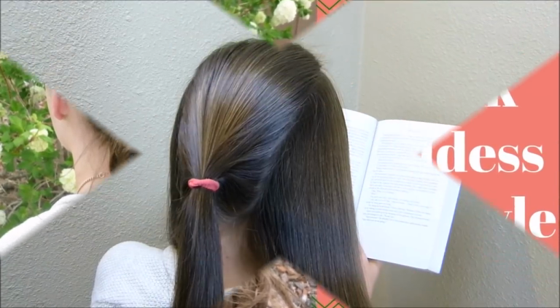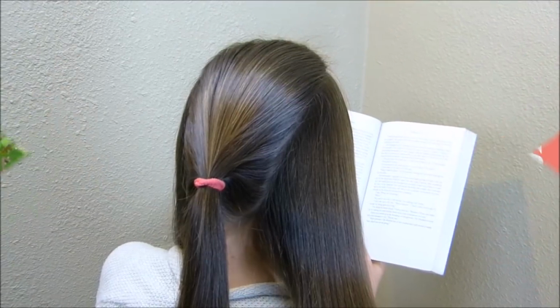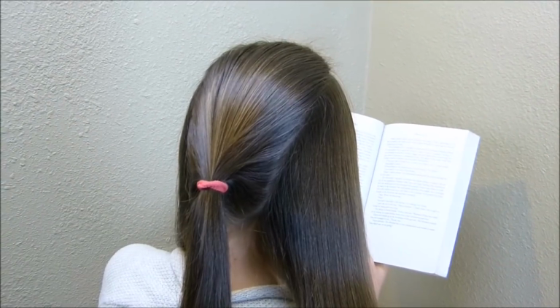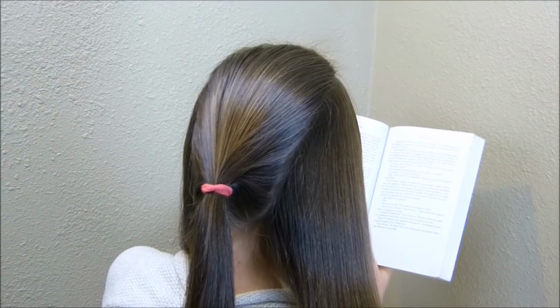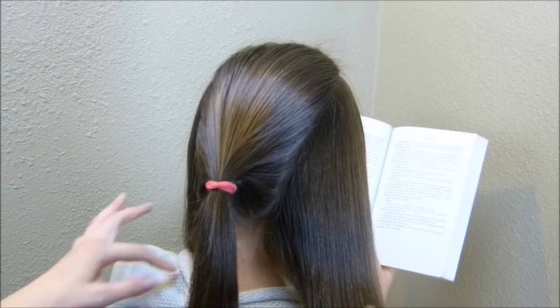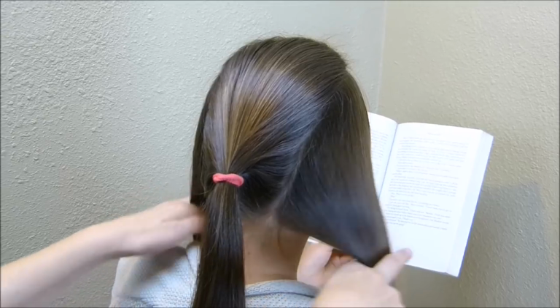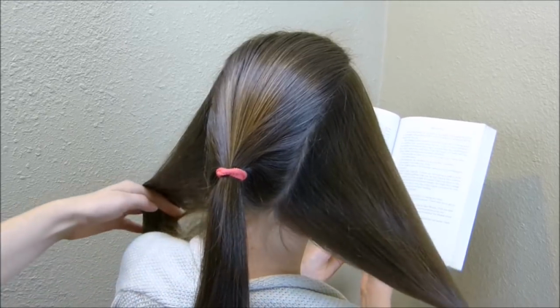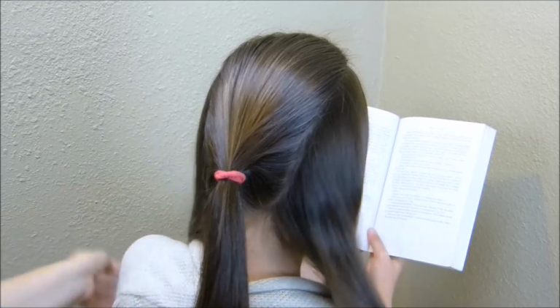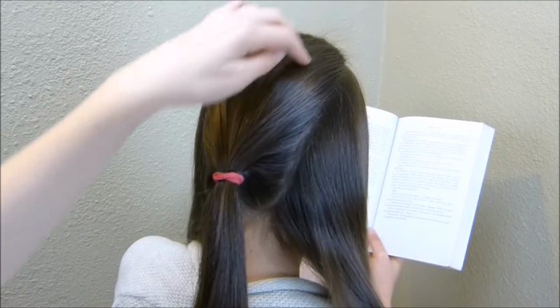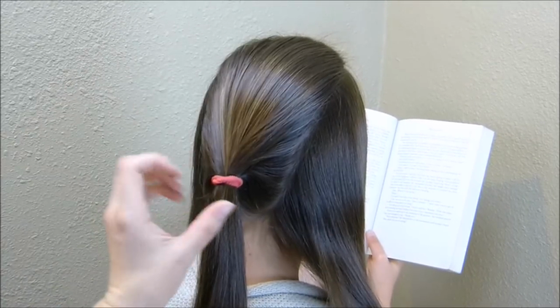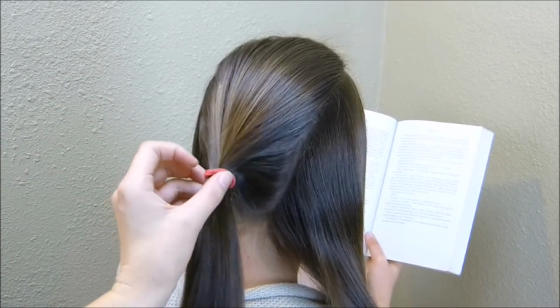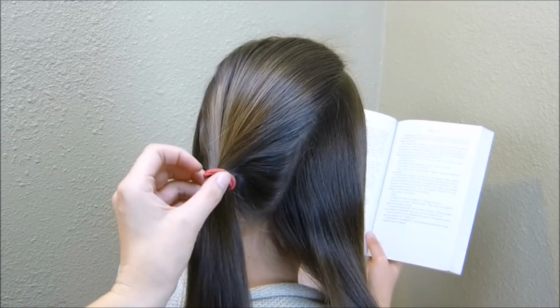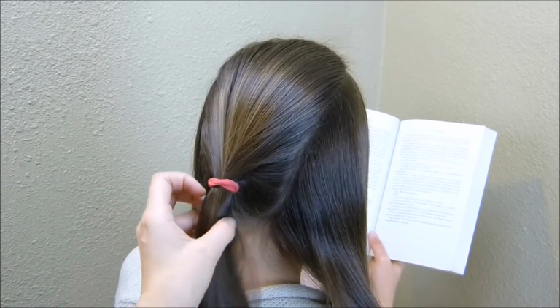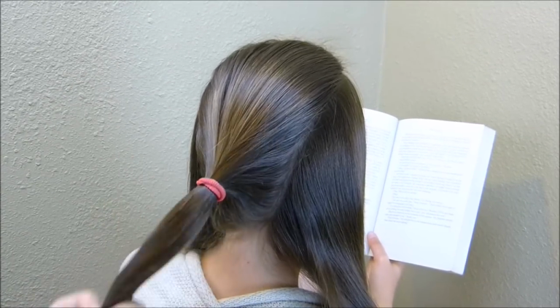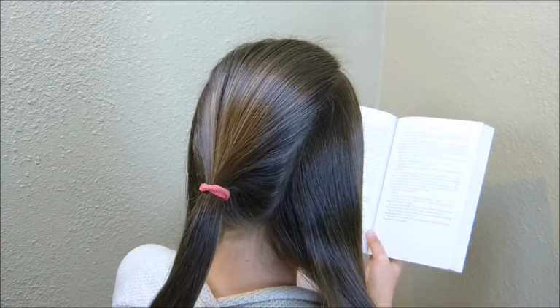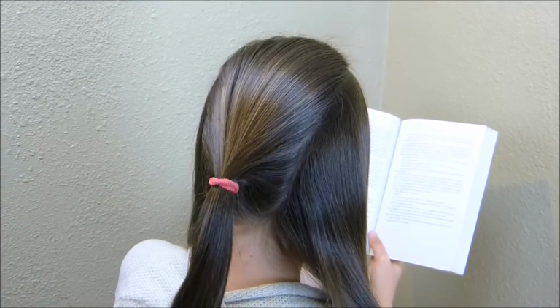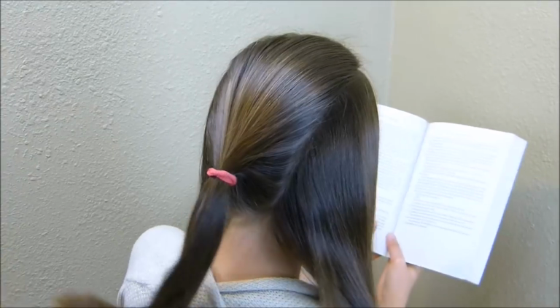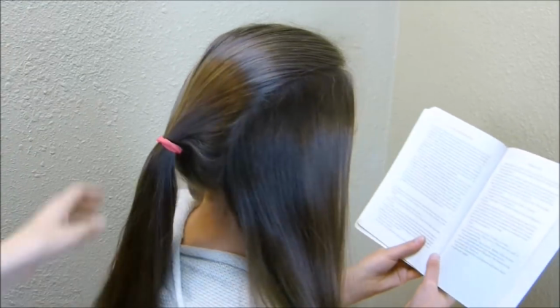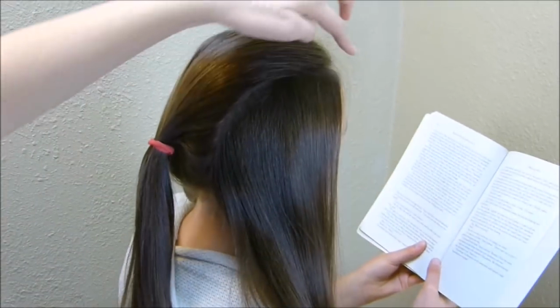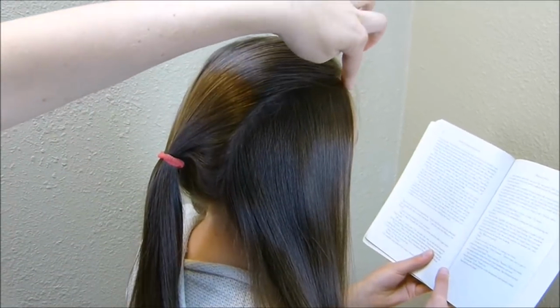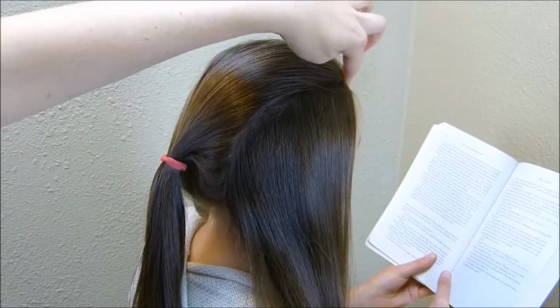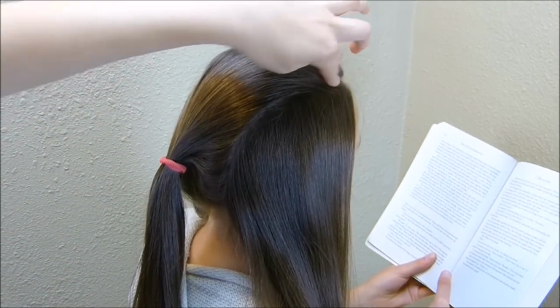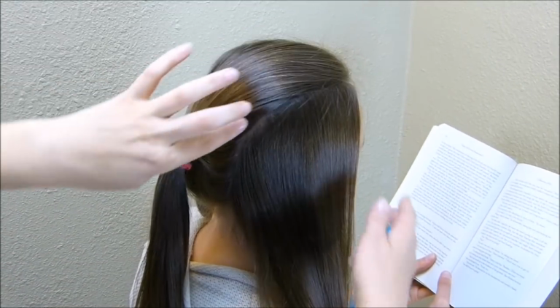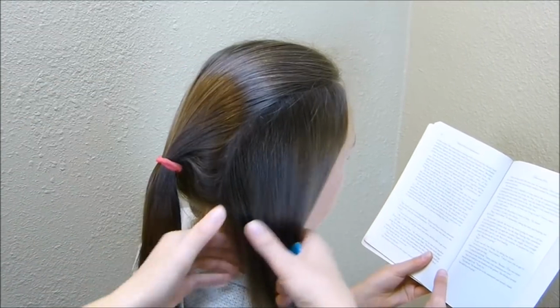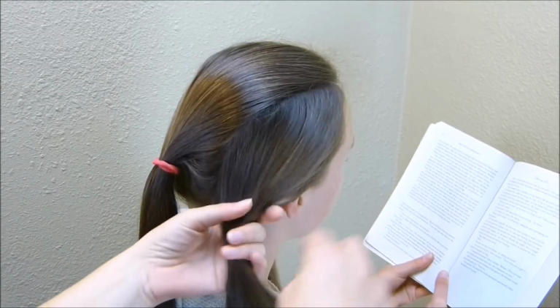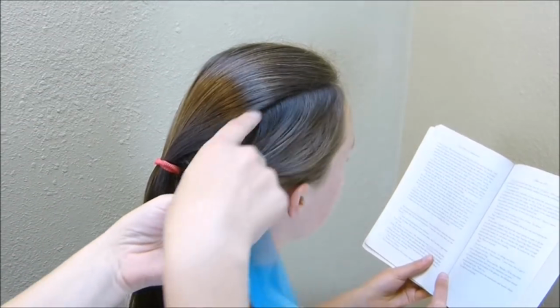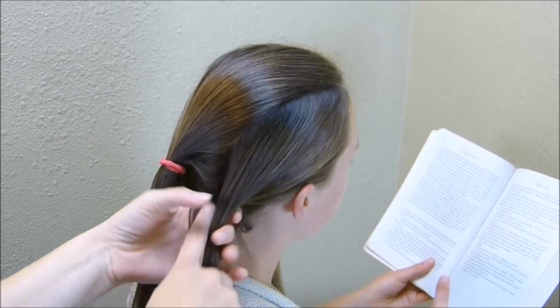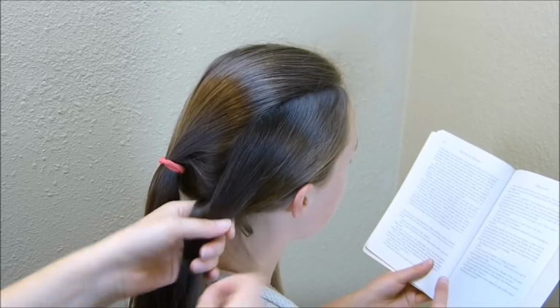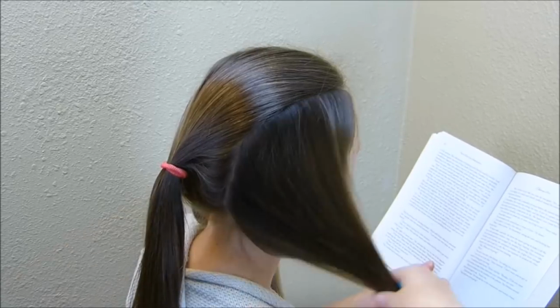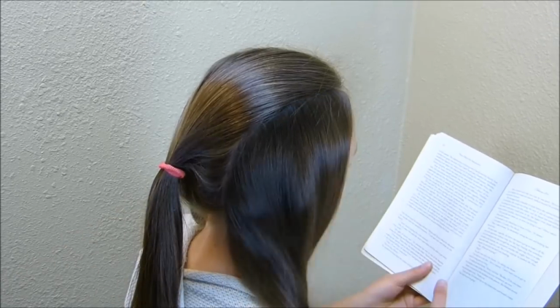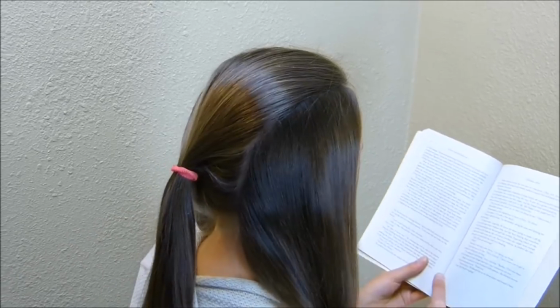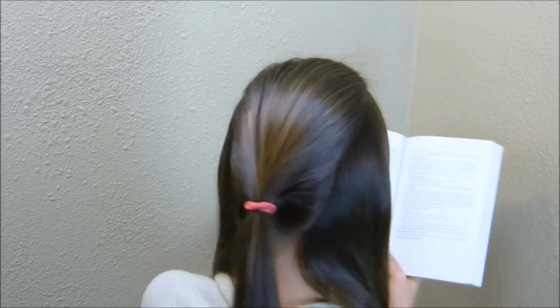Hey guys, I'm starting this hairstyle out with three sections. The one in the center I've put in a temporary elastic just to keep it out of my way. But you want the side section starting here at the front, and I just kind of followed her hairline down on both sides.